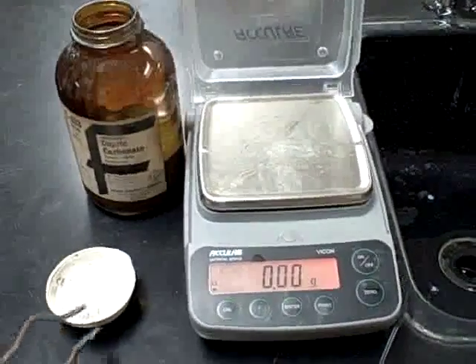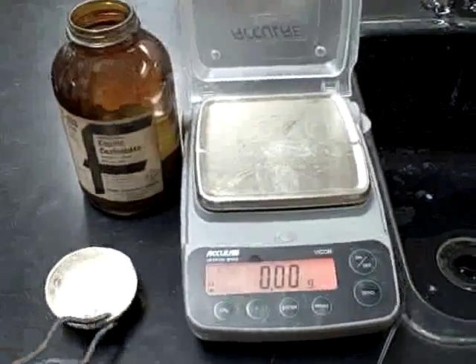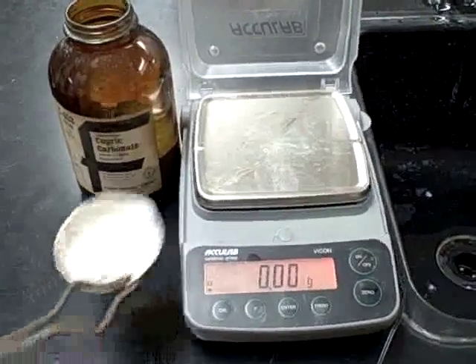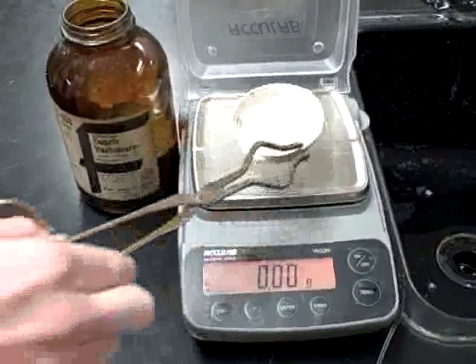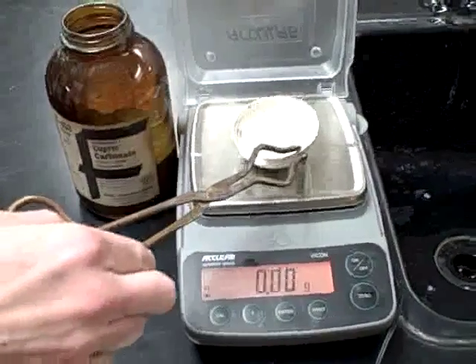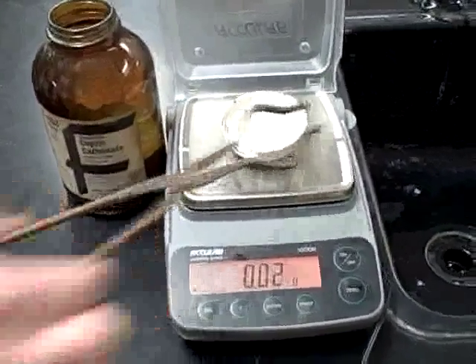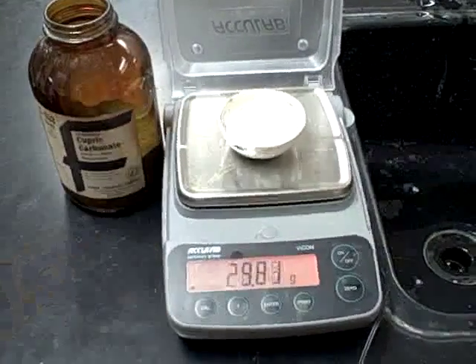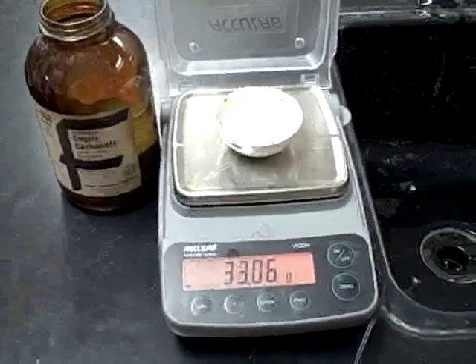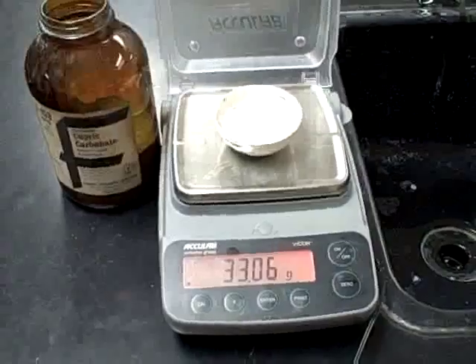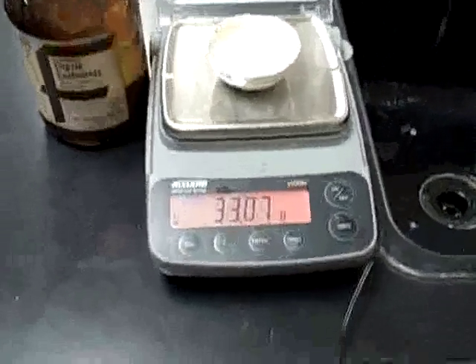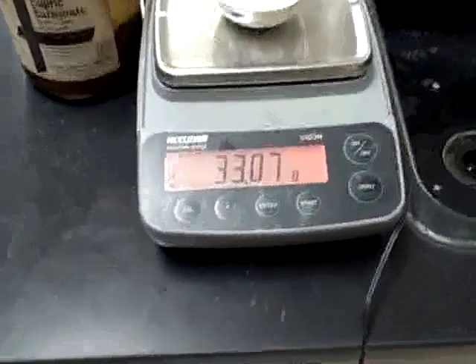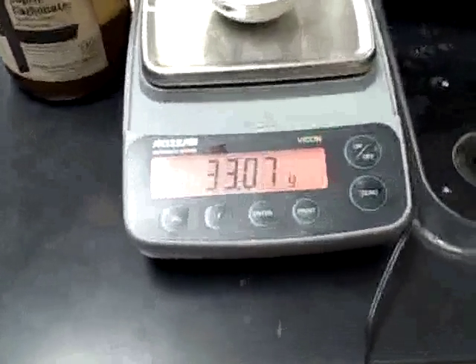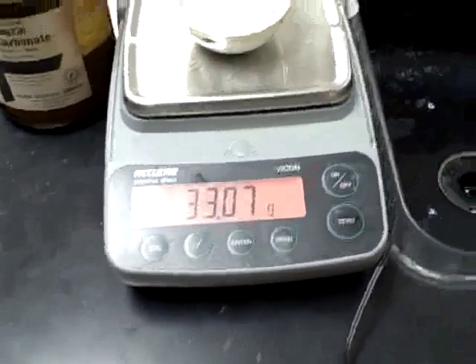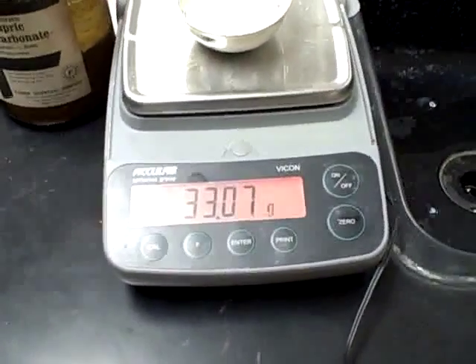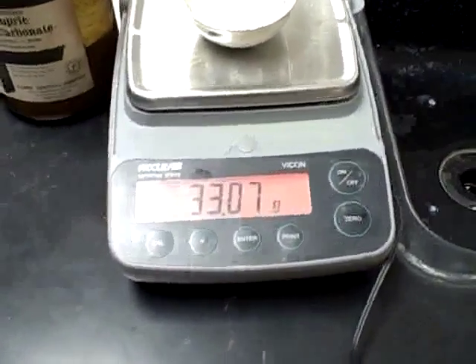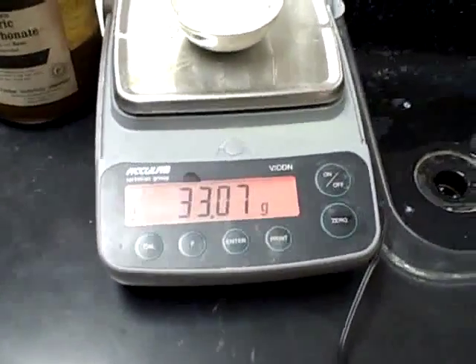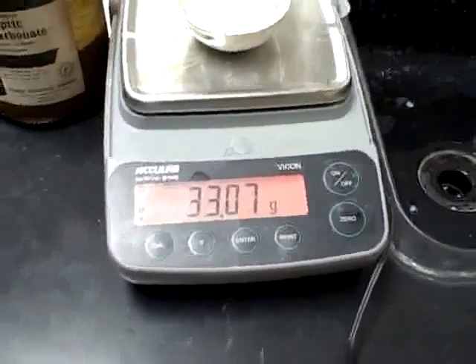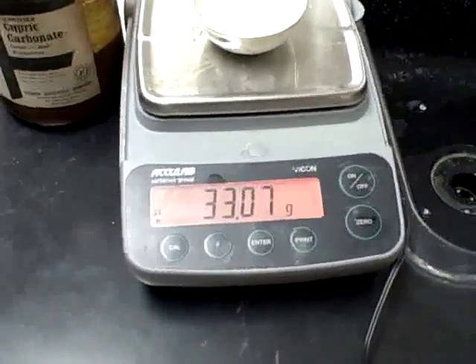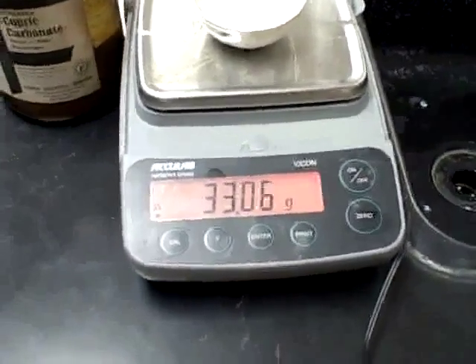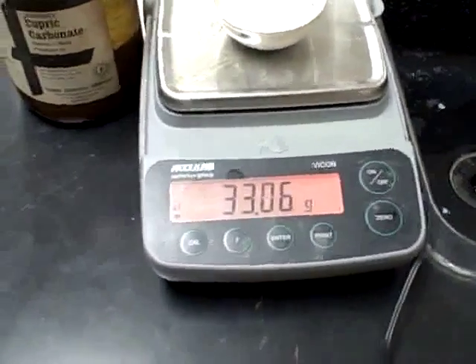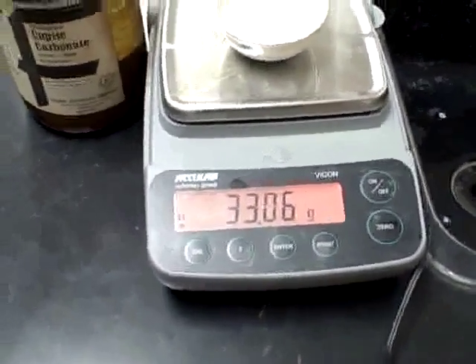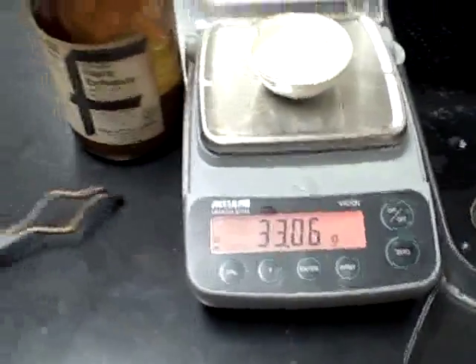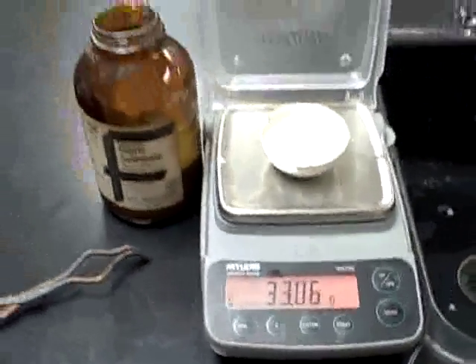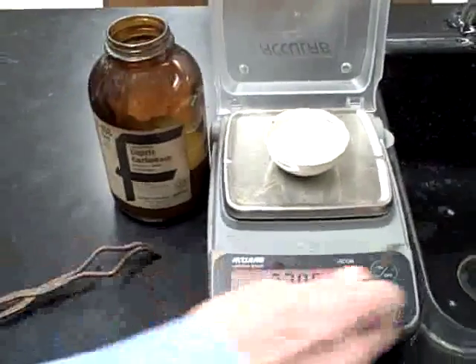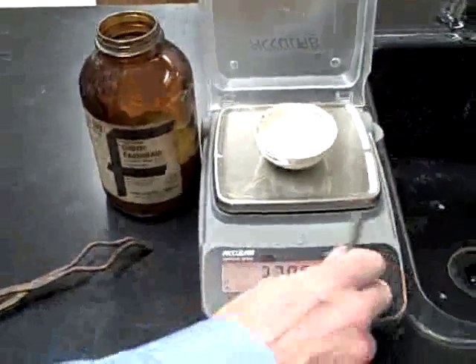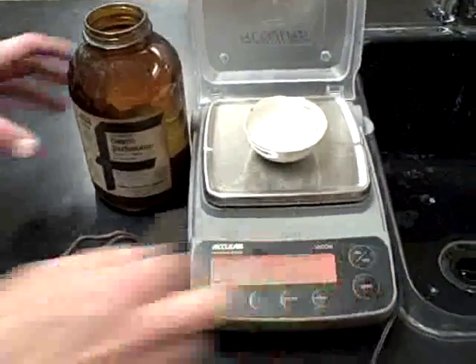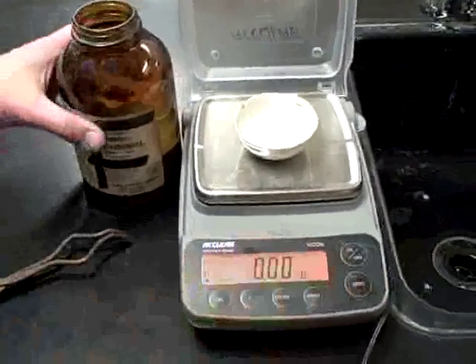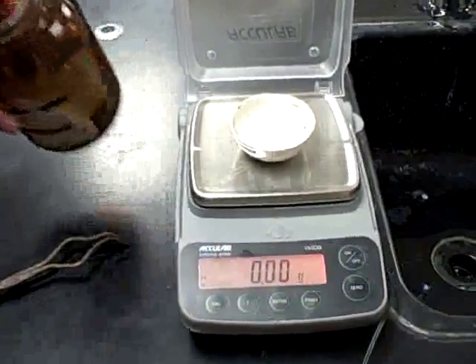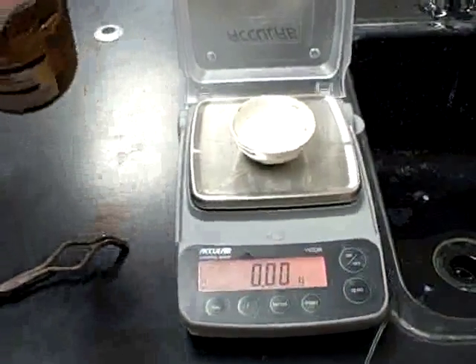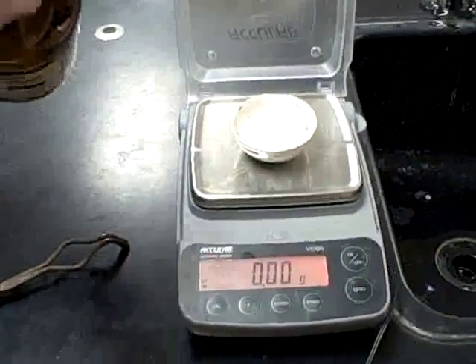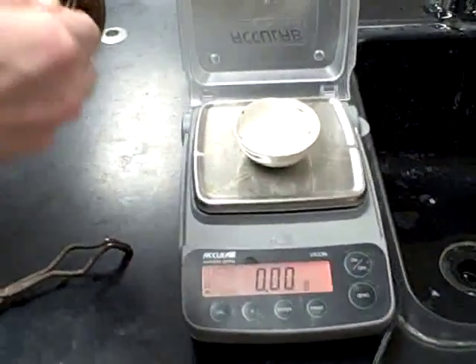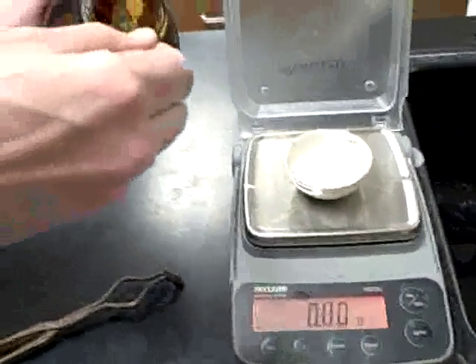To start, we have to mass a clean evaporating dish. Note that the mass of the evaporating dish is 33.07 grams. We will then add 1 gram of basic copper(II) carbonate powder.